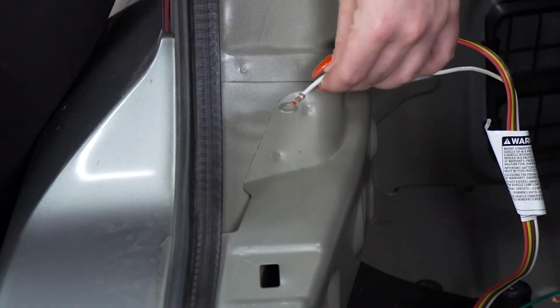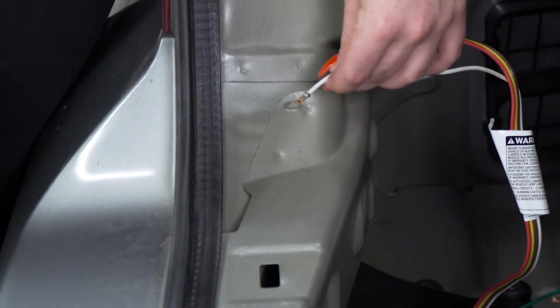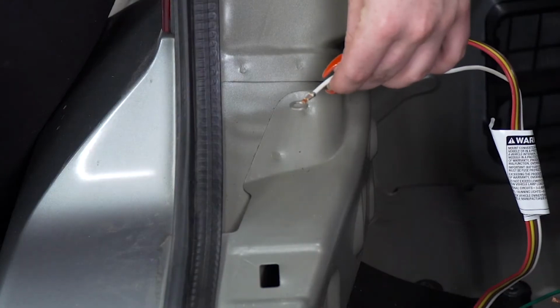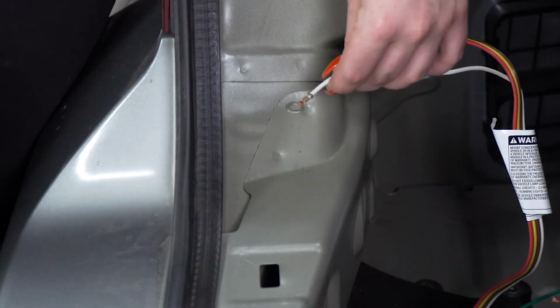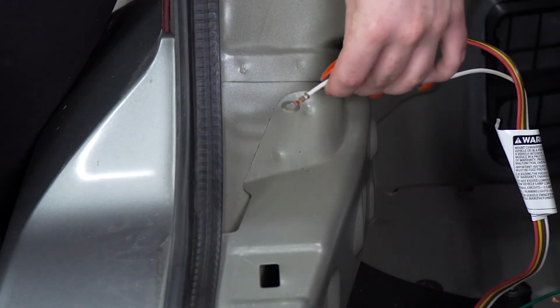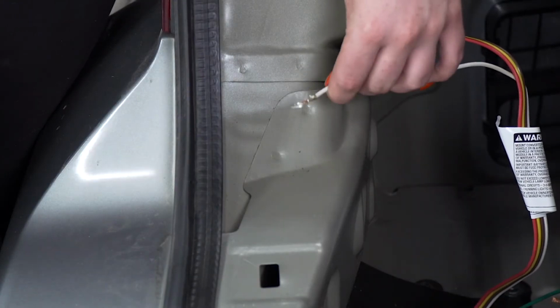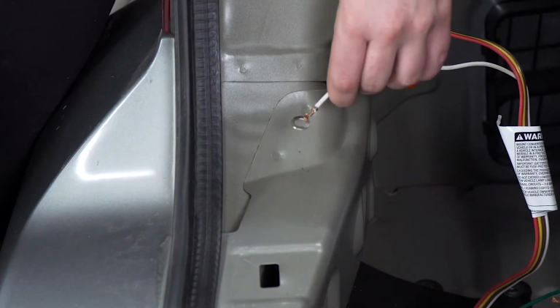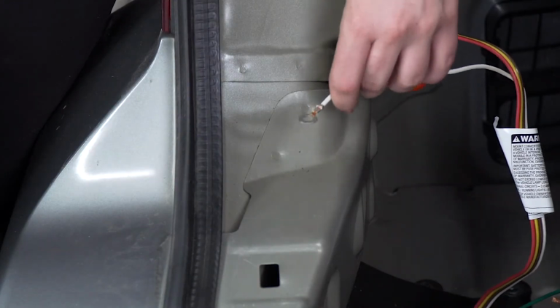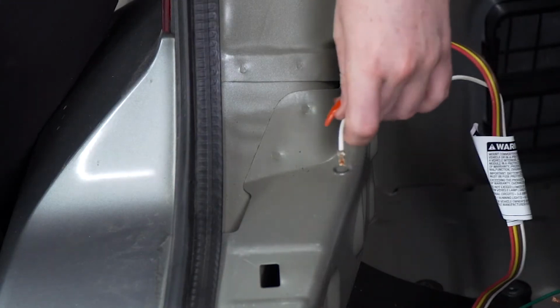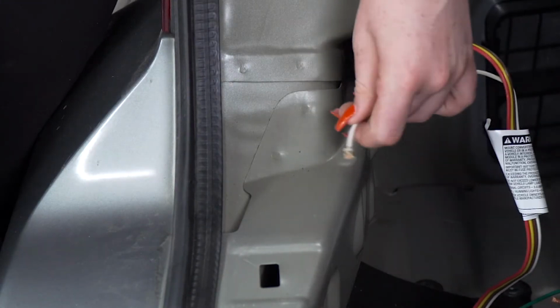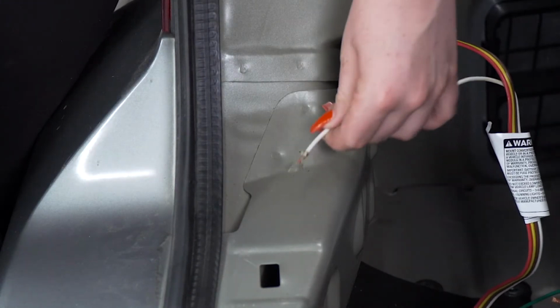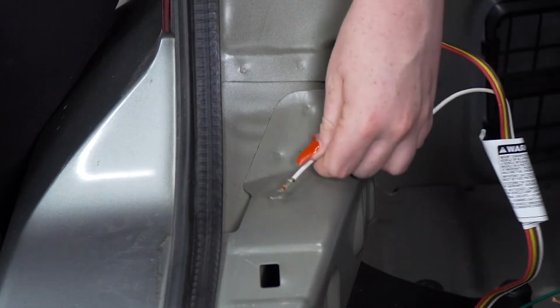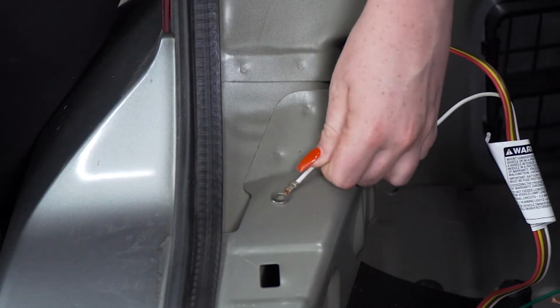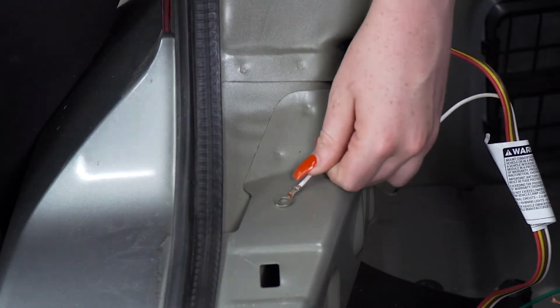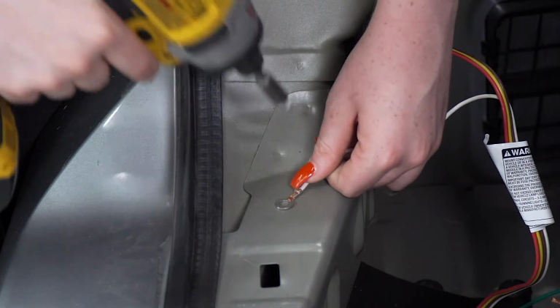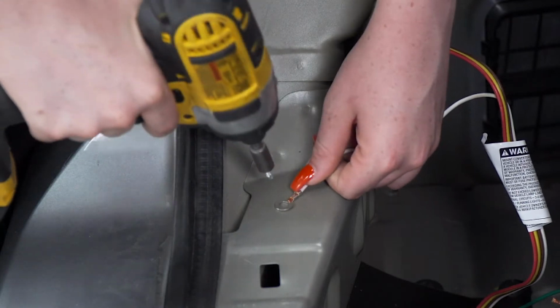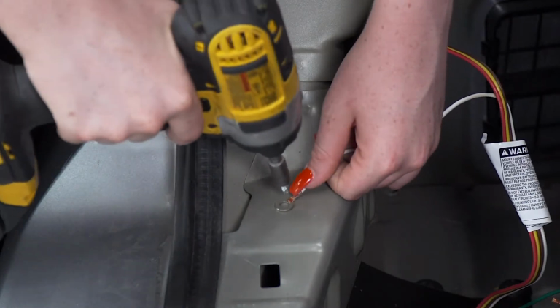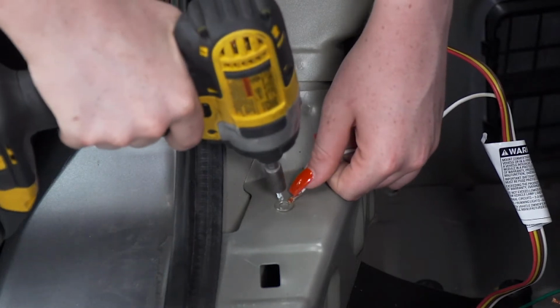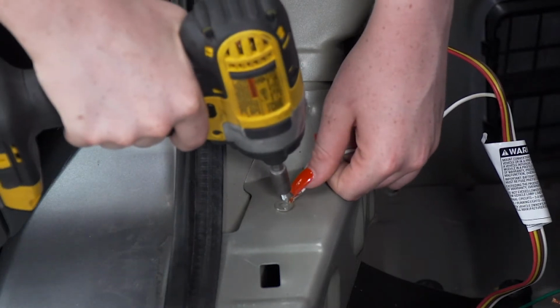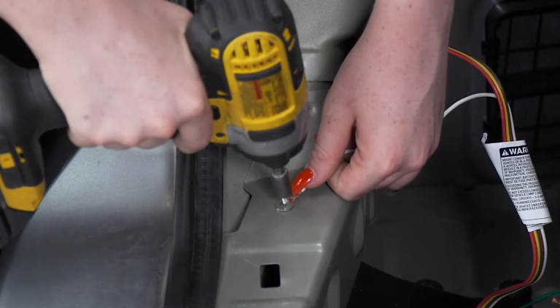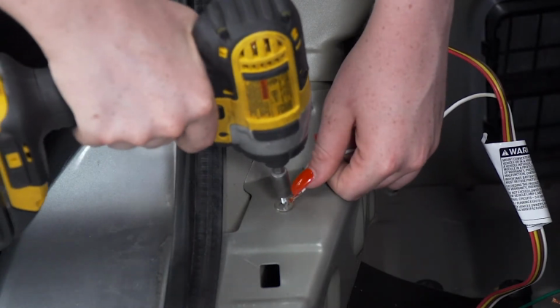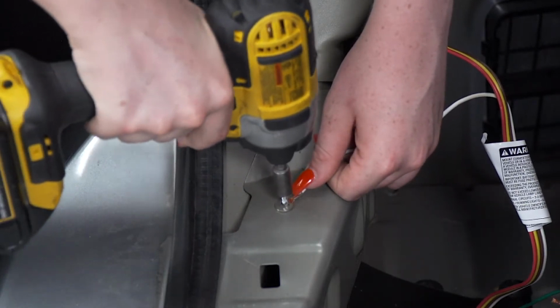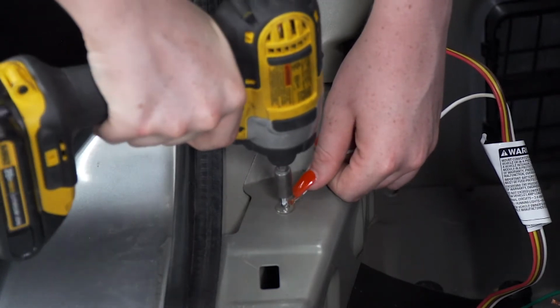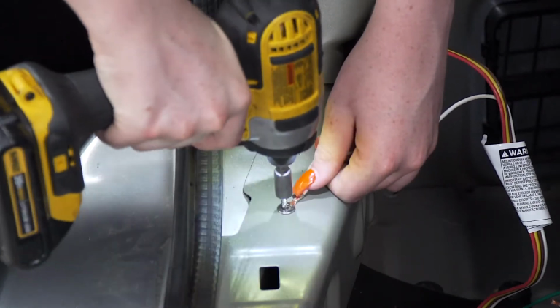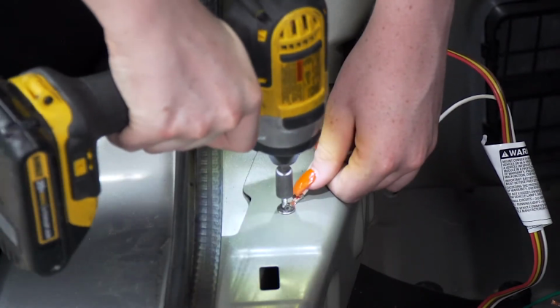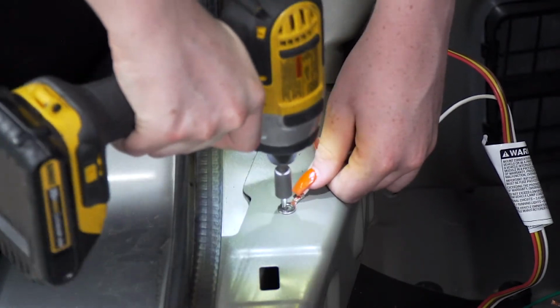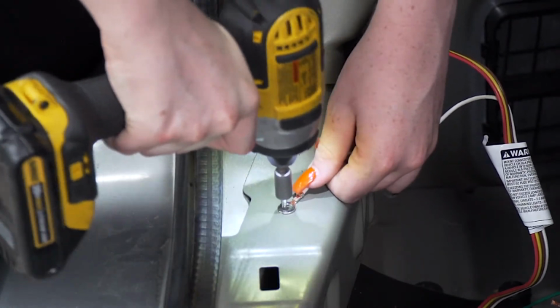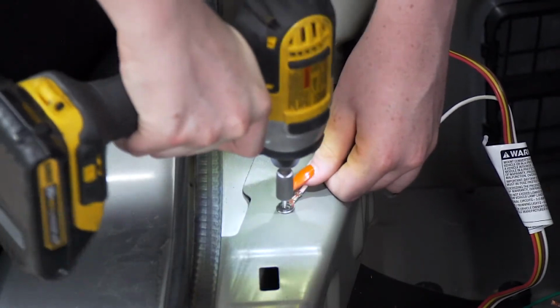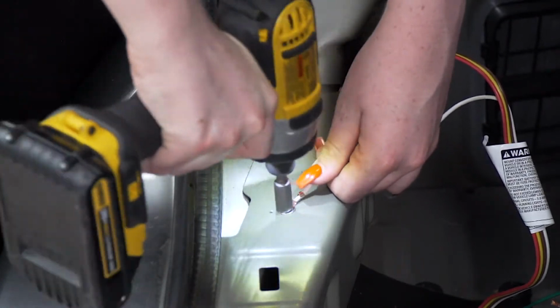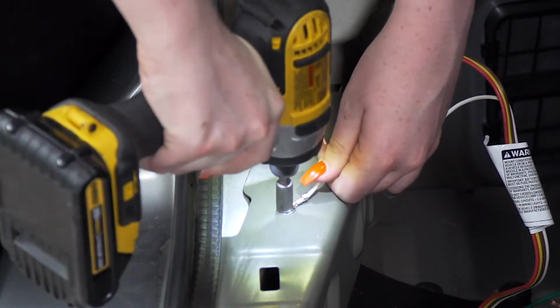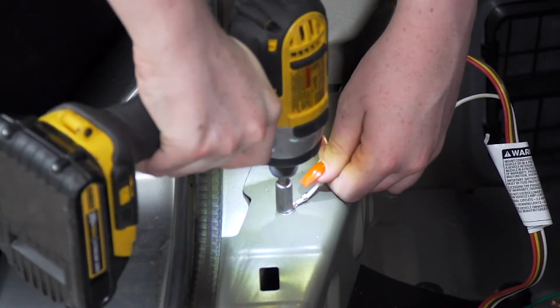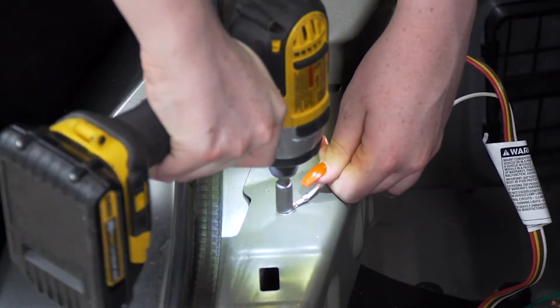Now we'll take our white wire with the ring terminal and ground it here to the body of the vehicle using a self-tapping screw and a quarter-inch socket.